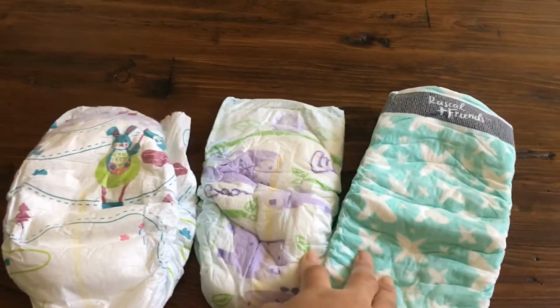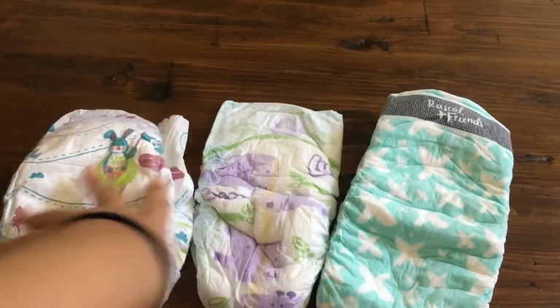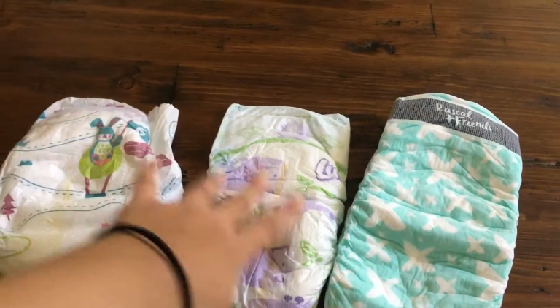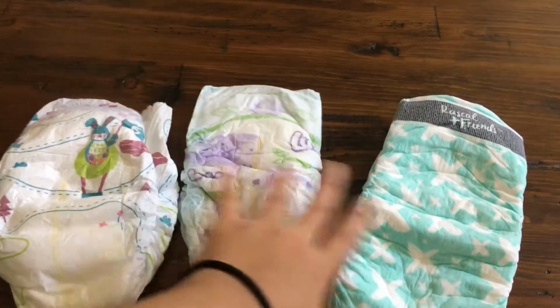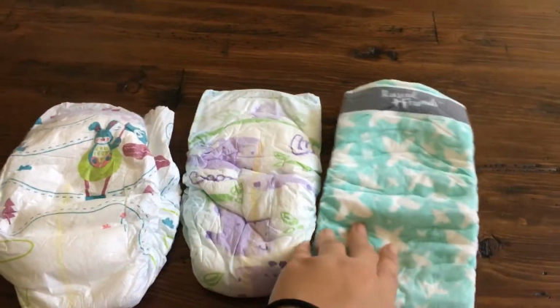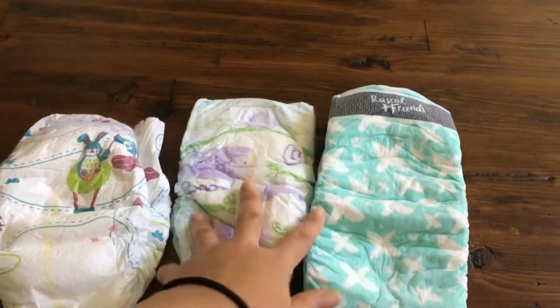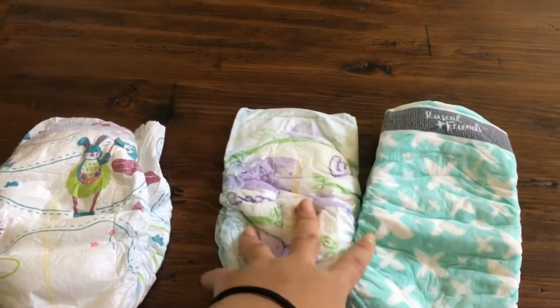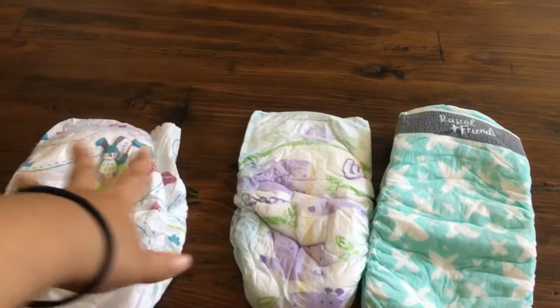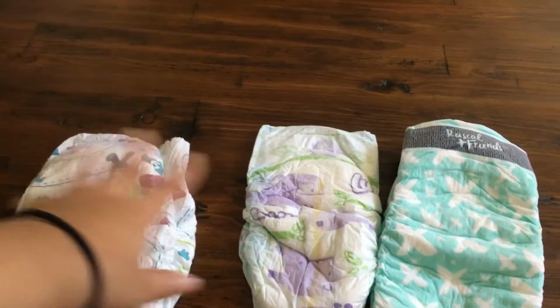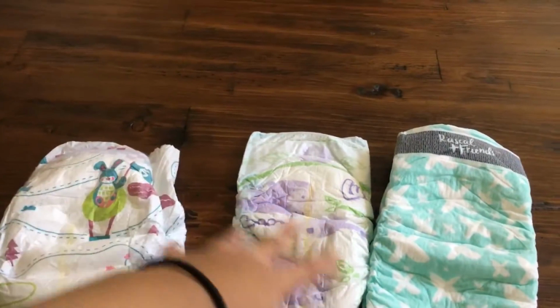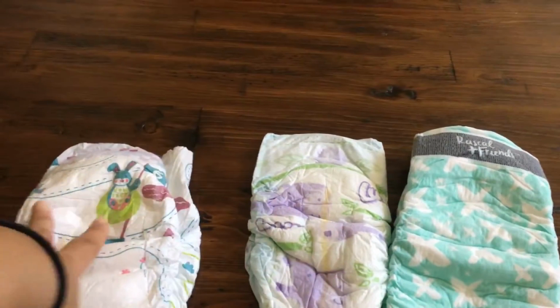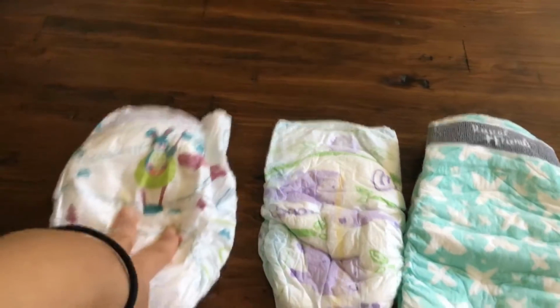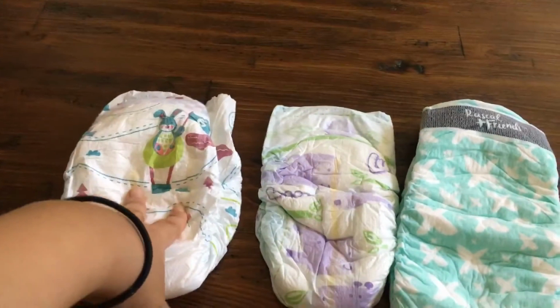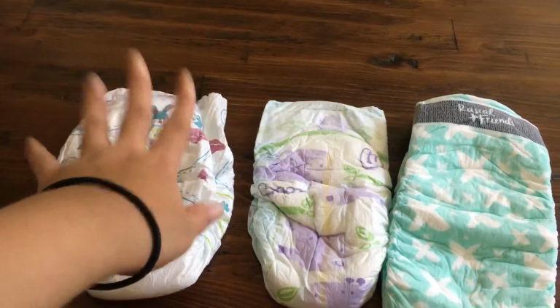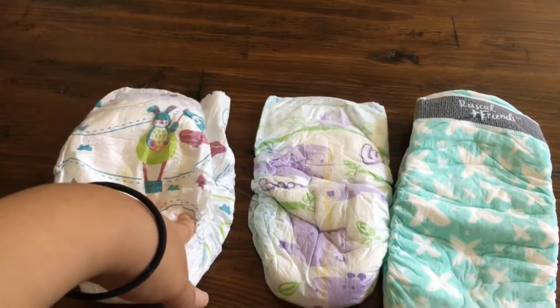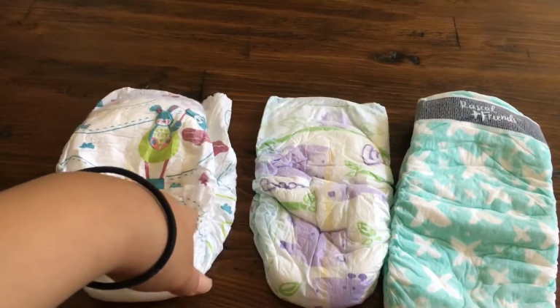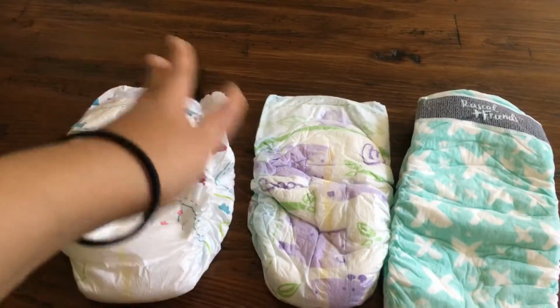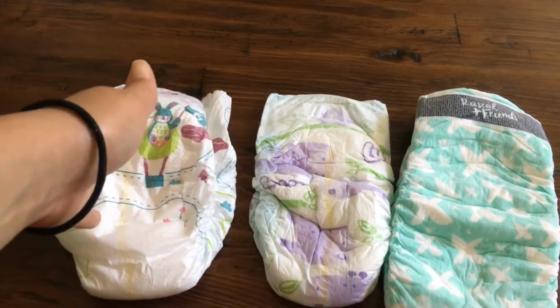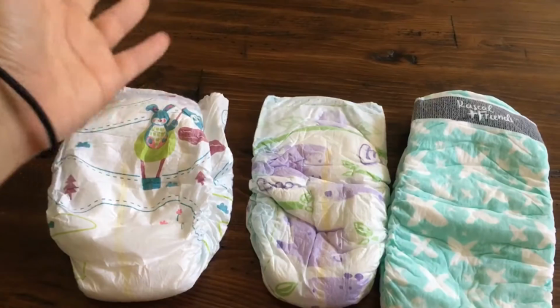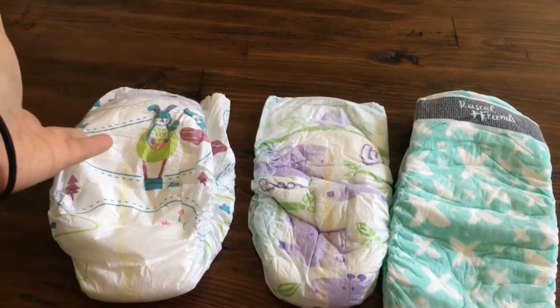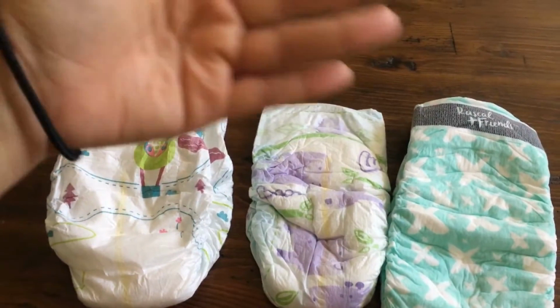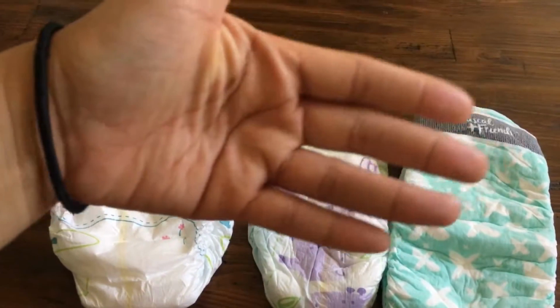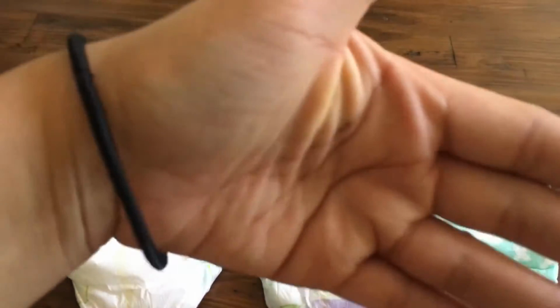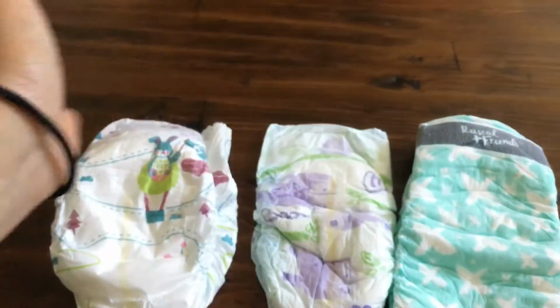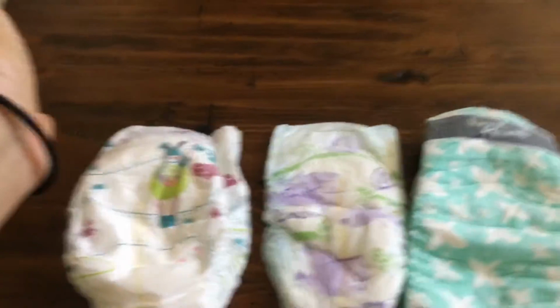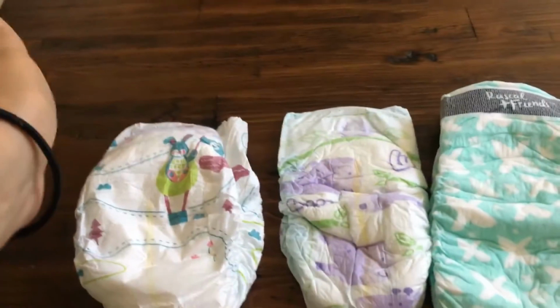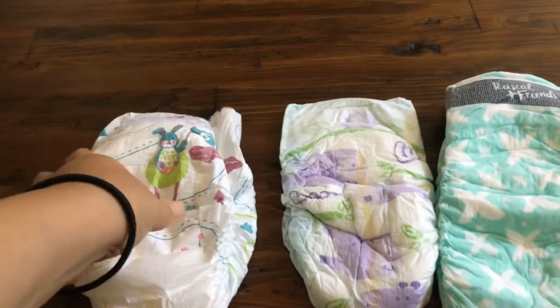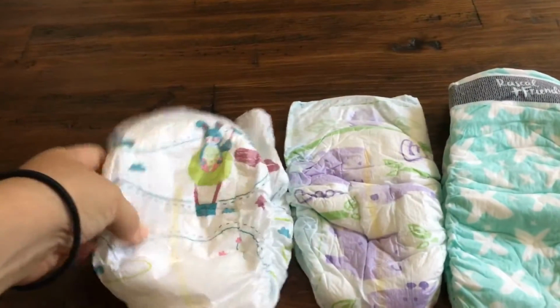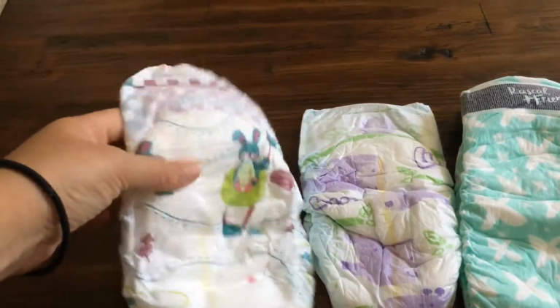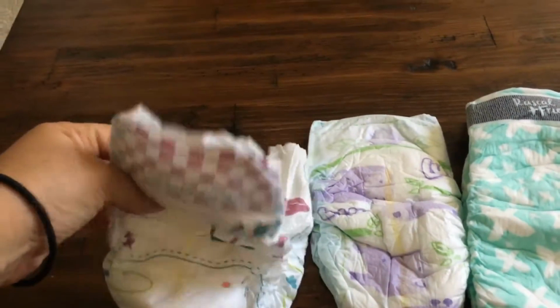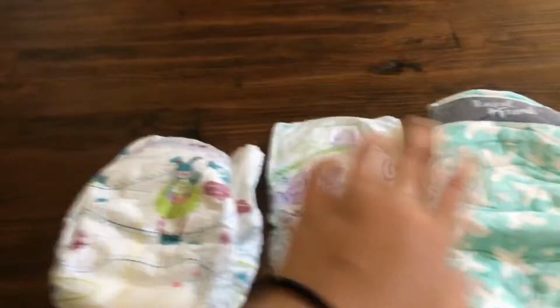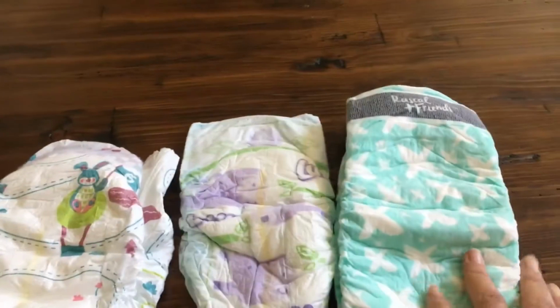Out of the three, I feel that these two hold liquid better than this one, because for overnight it's like a nightmare — my son always leaked out of it, and it's not as soft as this one.